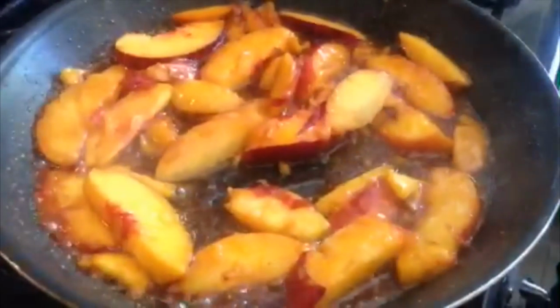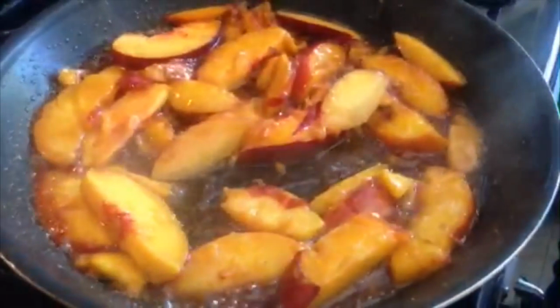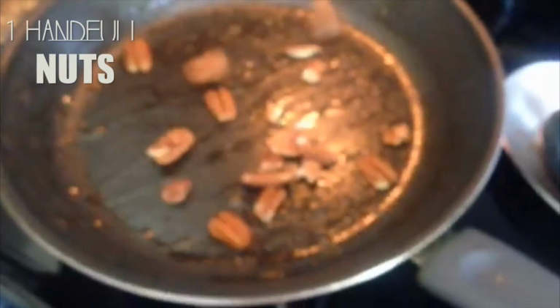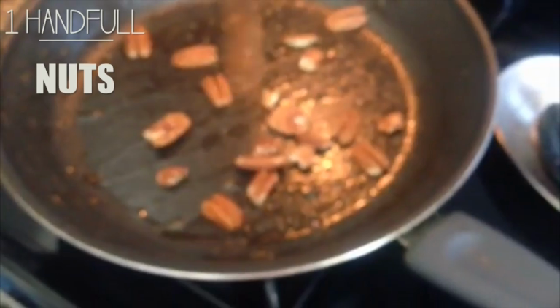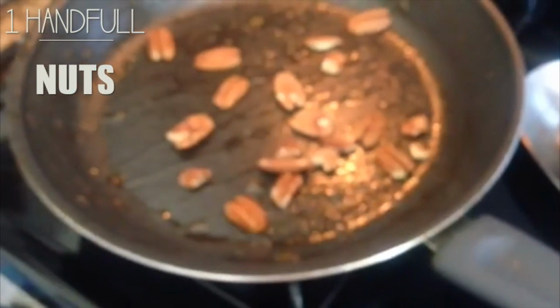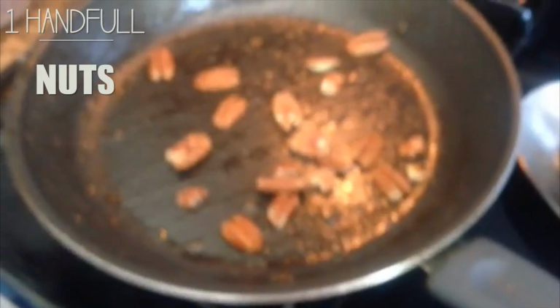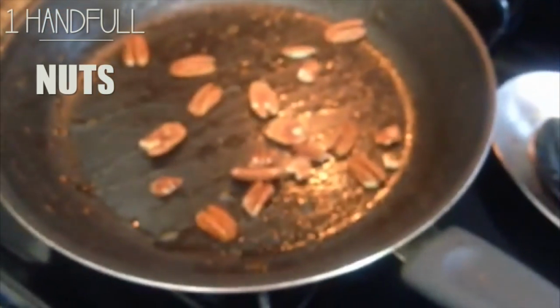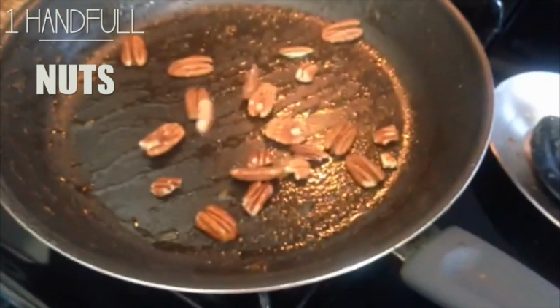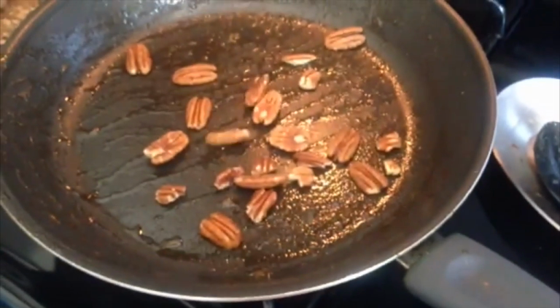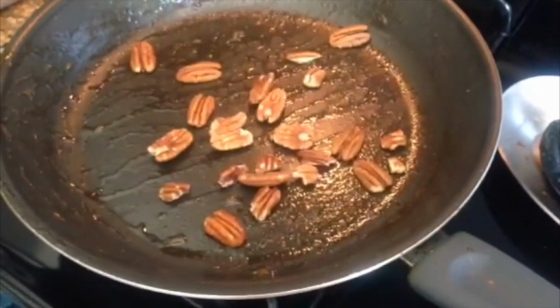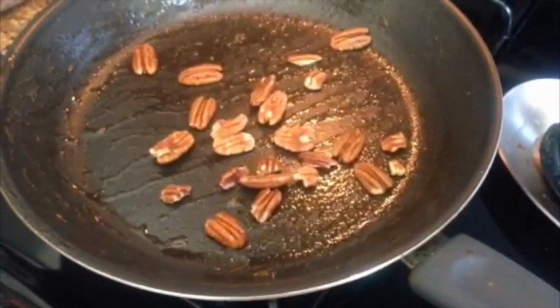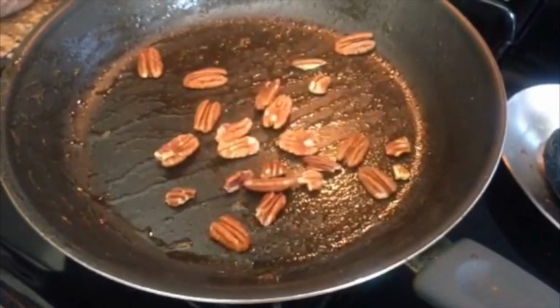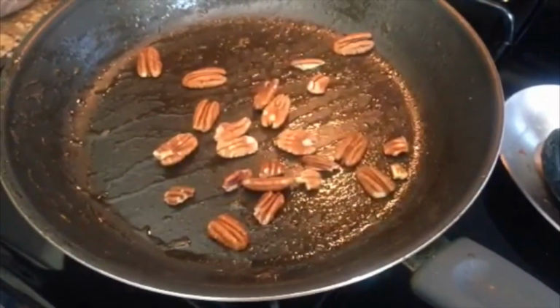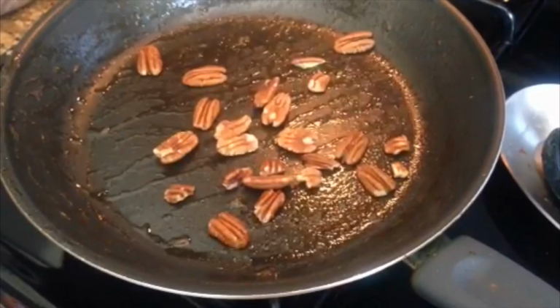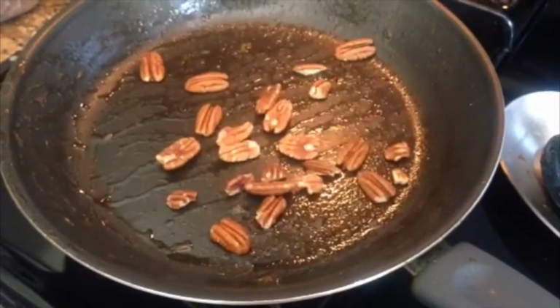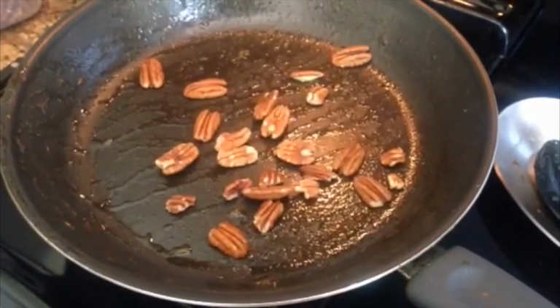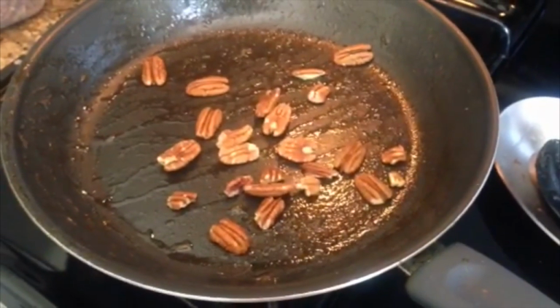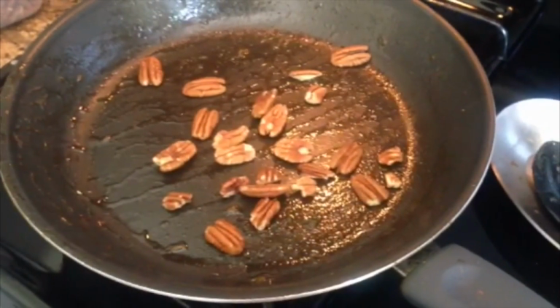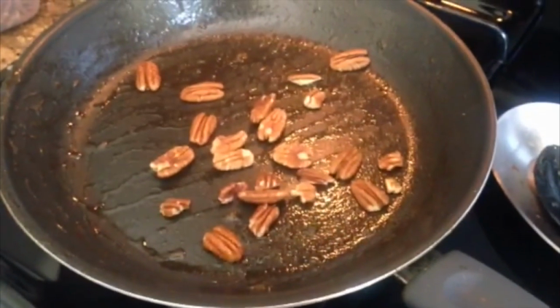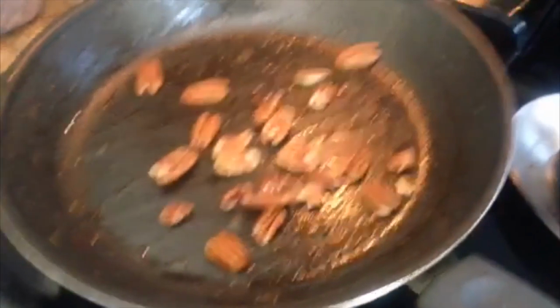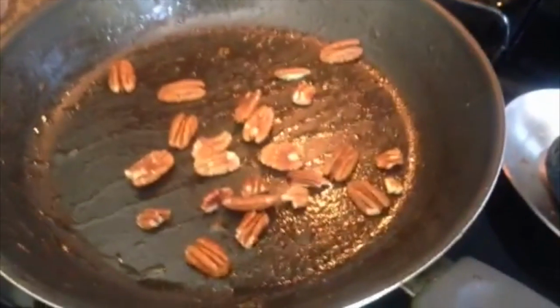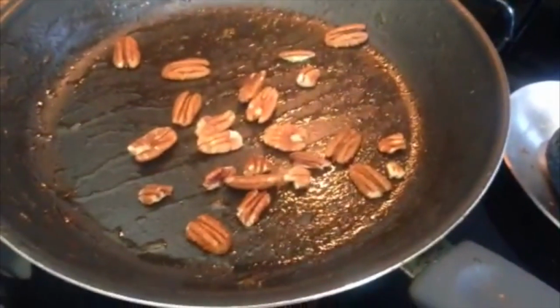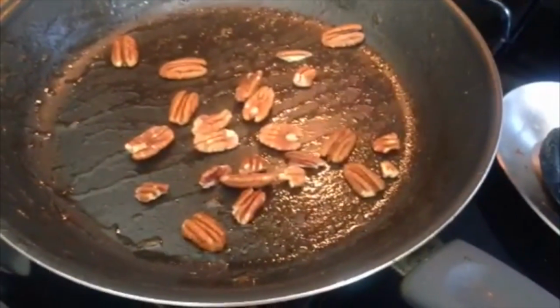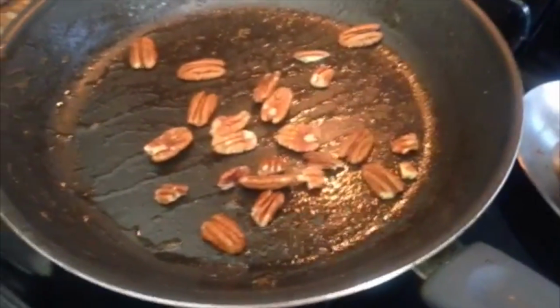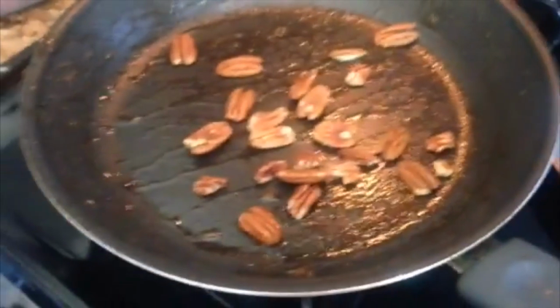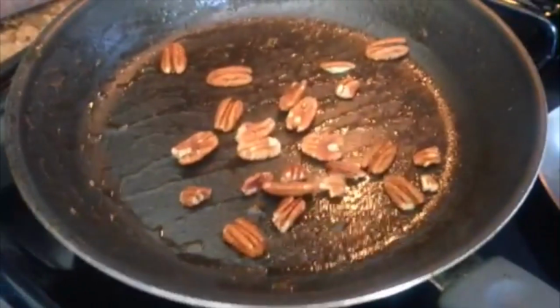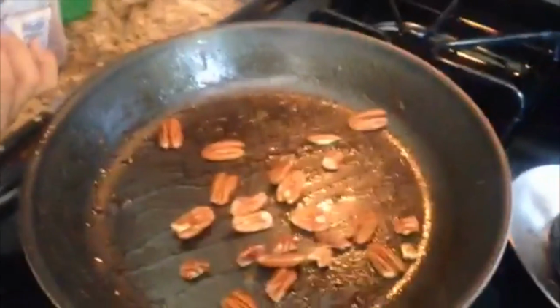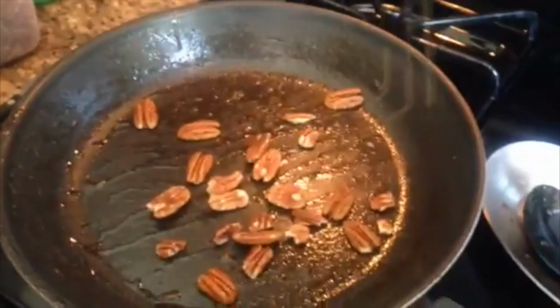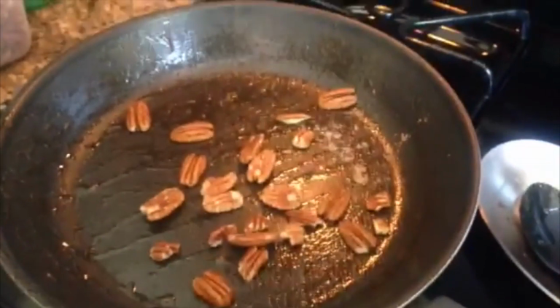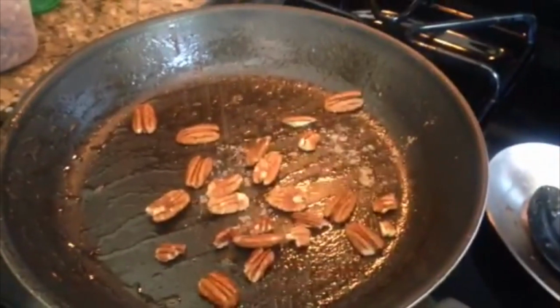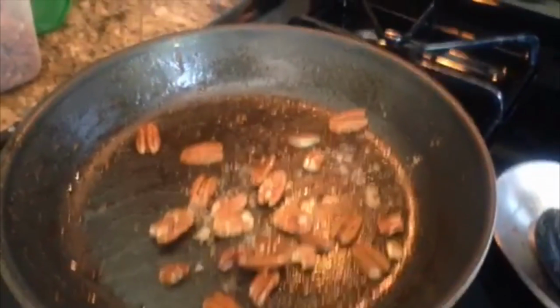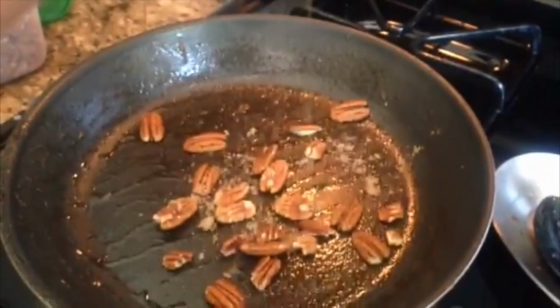Then you're just going to add a handful of nuts and place them in a different pan. We used the same one as you can see — it's used — but that's because we didn't want to clean up another one, so if you want to use a clean pan just go ahead and do it.